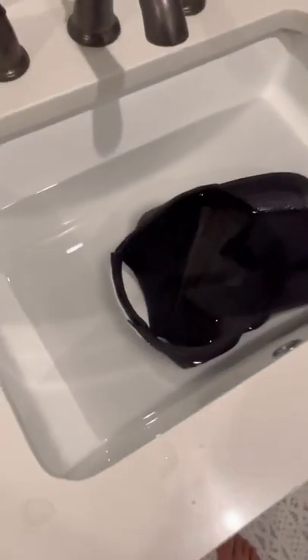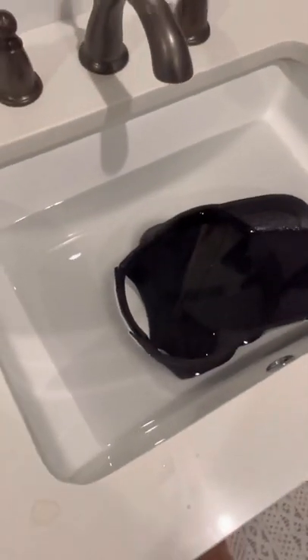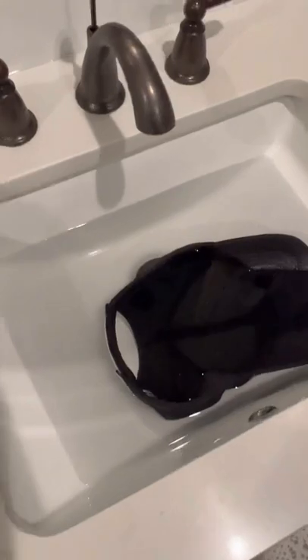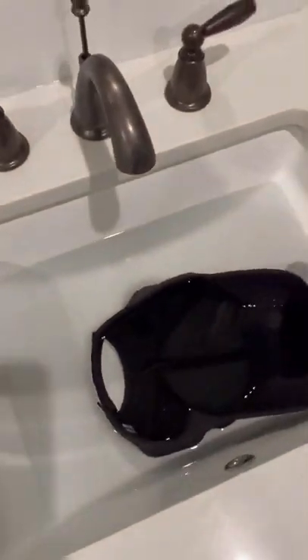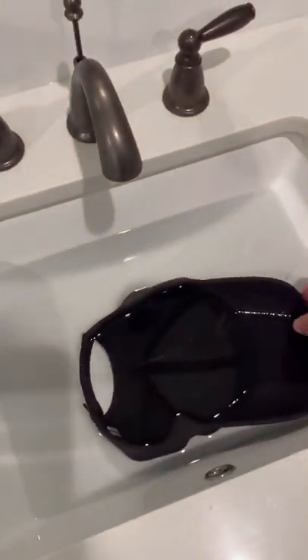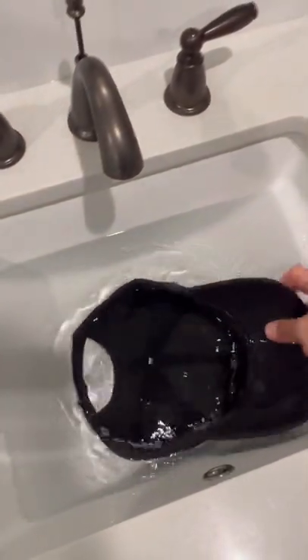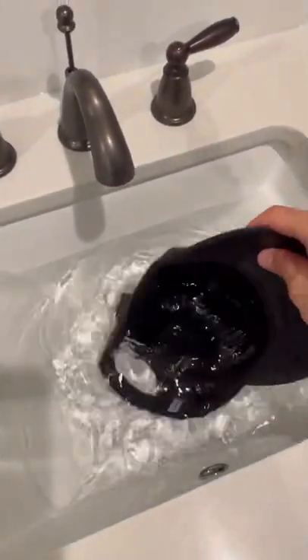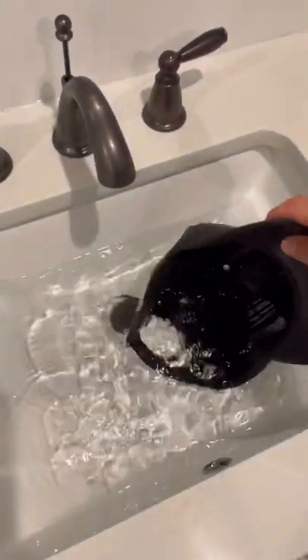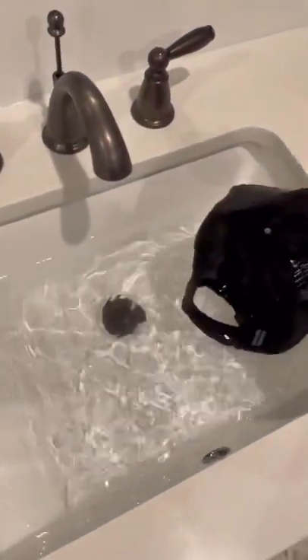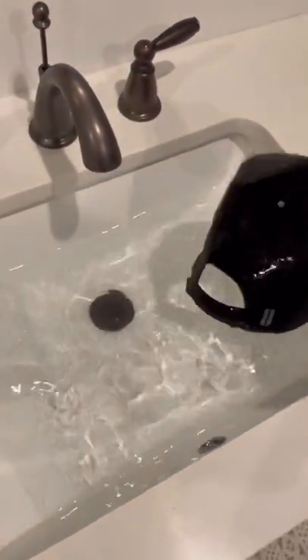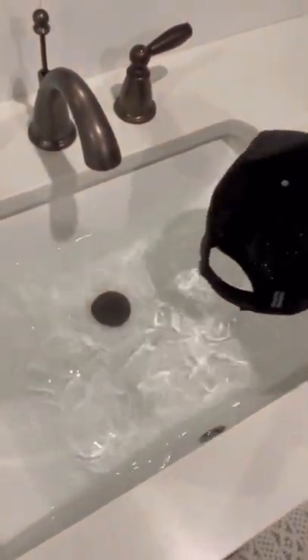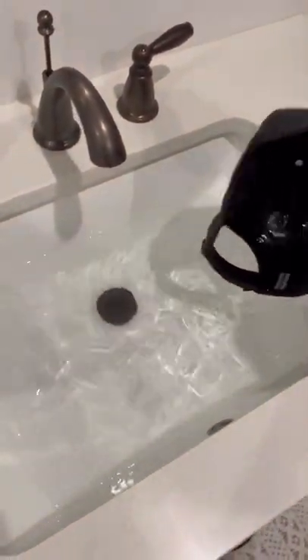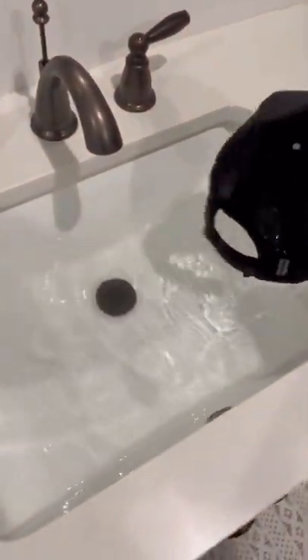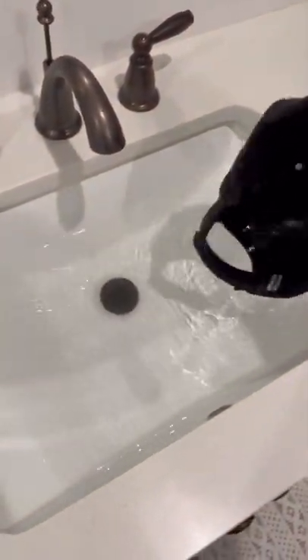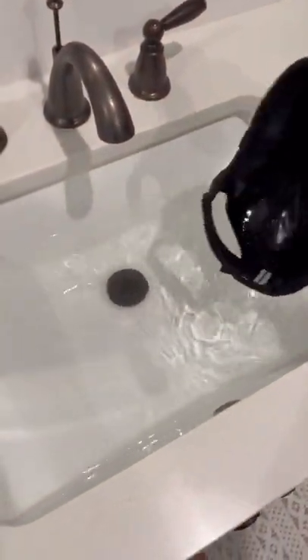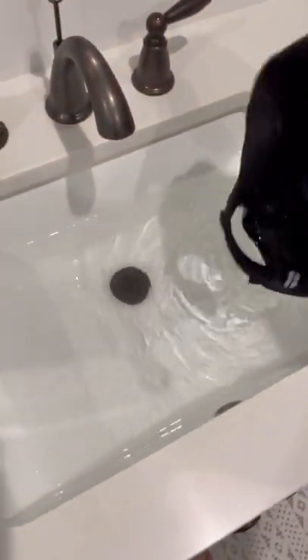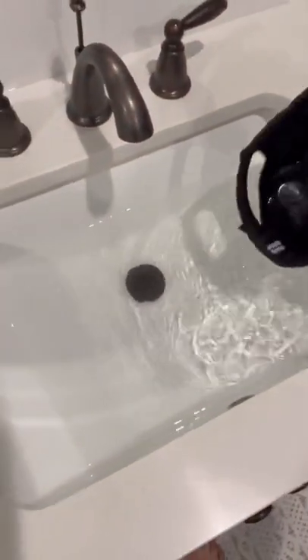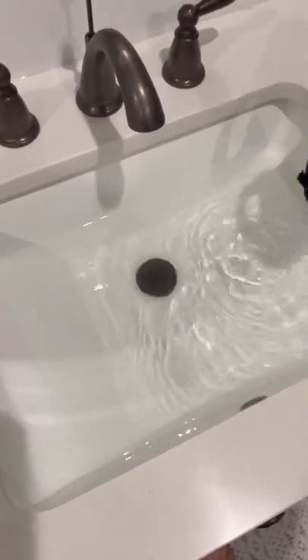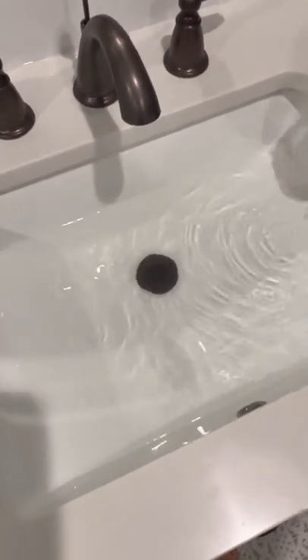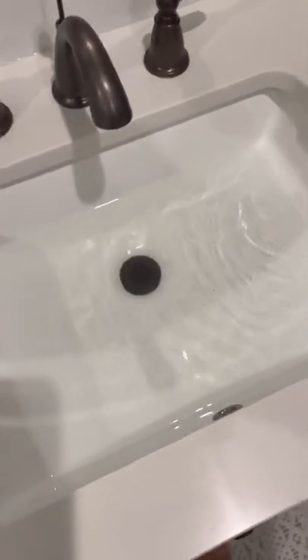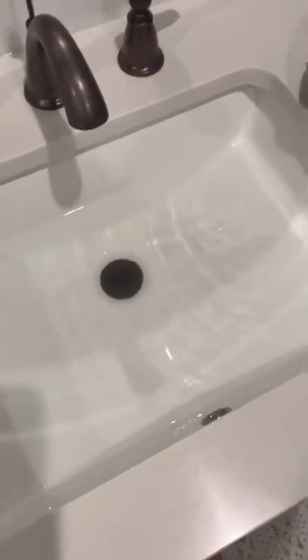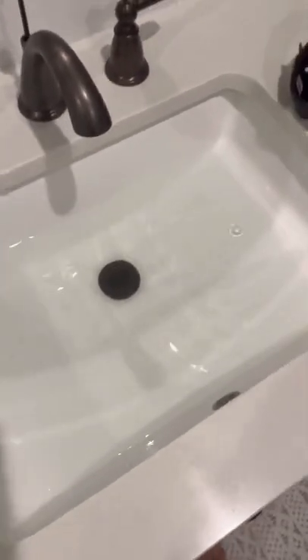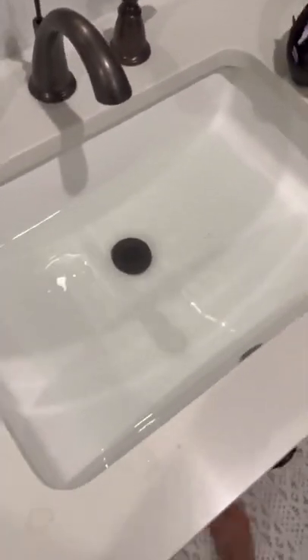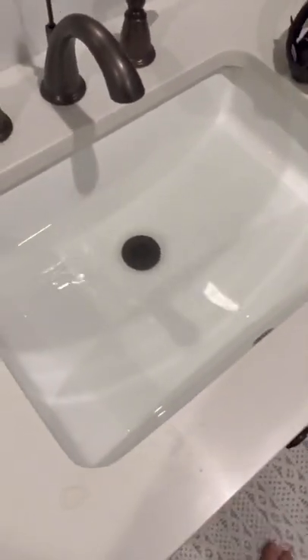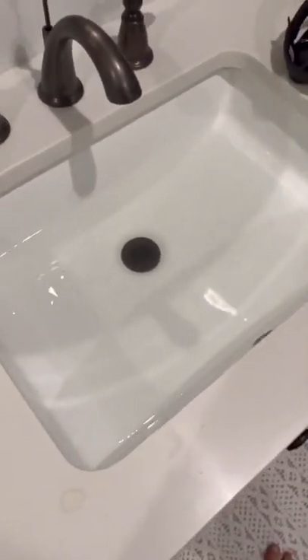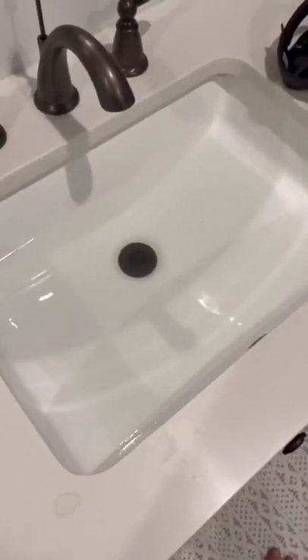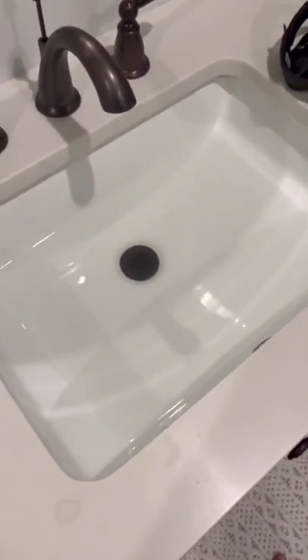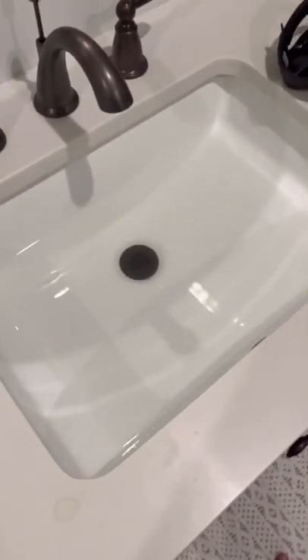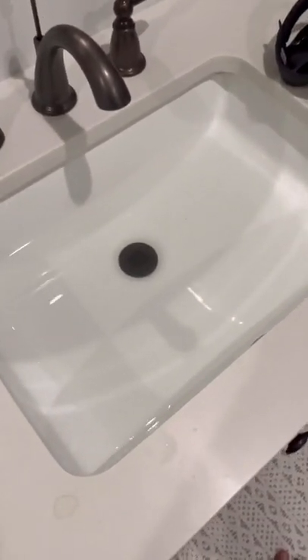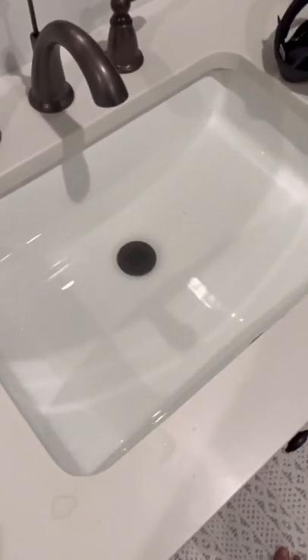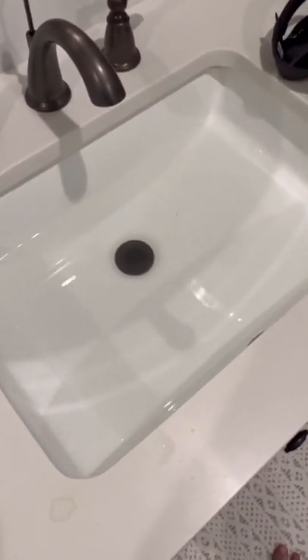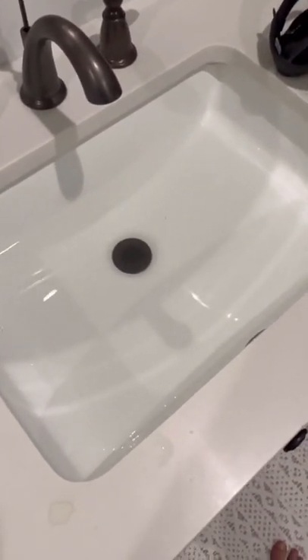I'm gonna pull this hat out. I'm hoping you can see a little different tint in the water — it's just got a yellowish tint to it. It's pretty nasty, right?